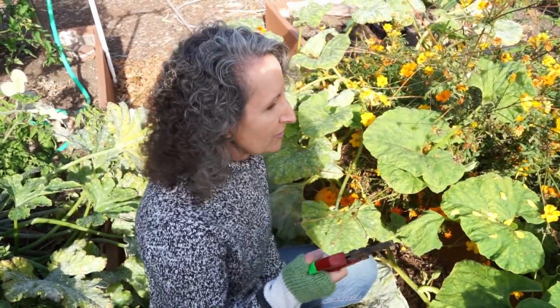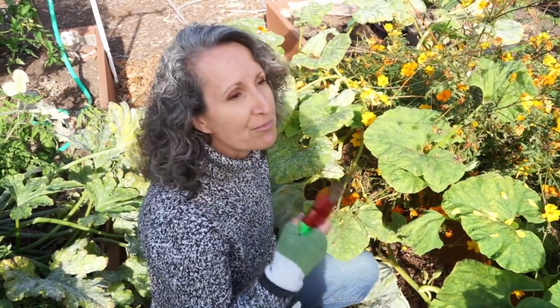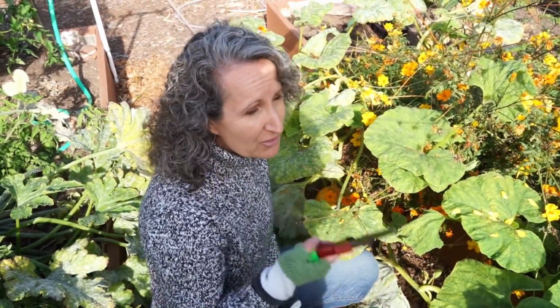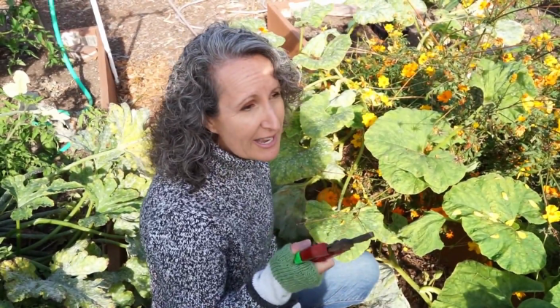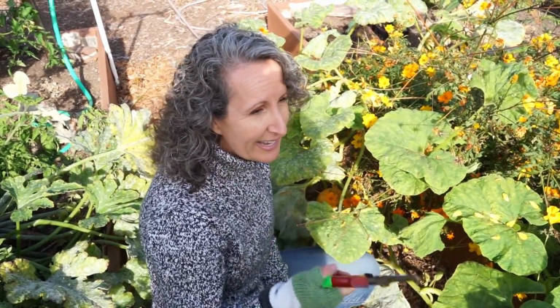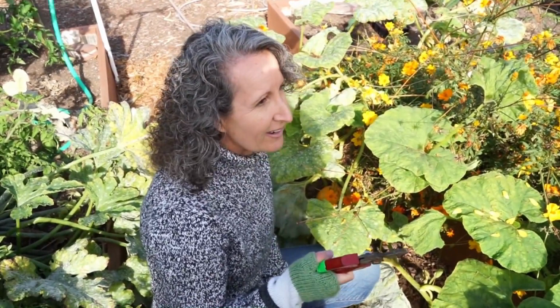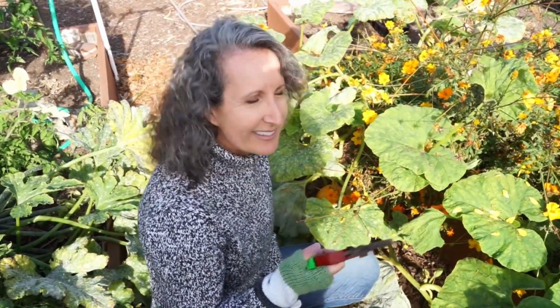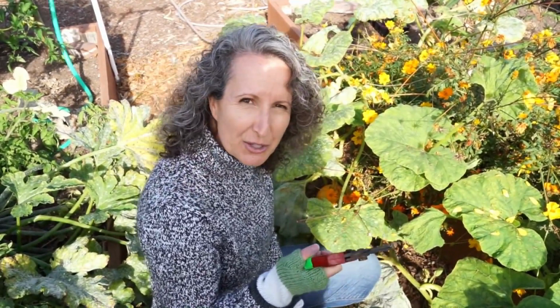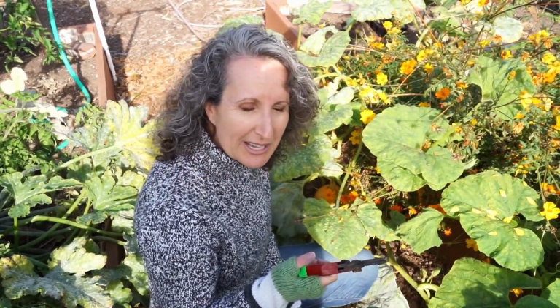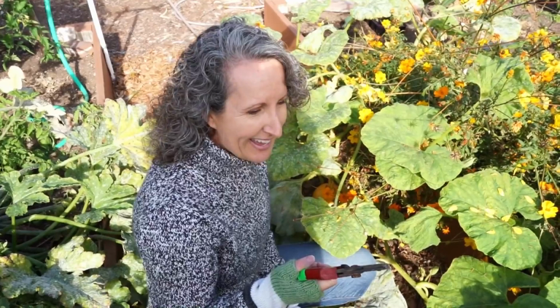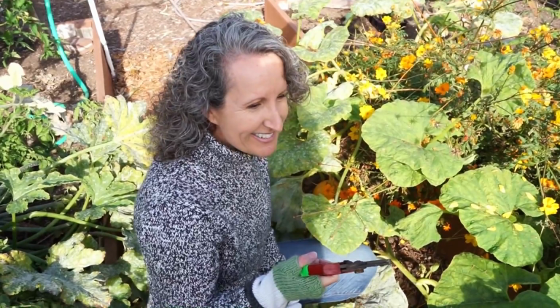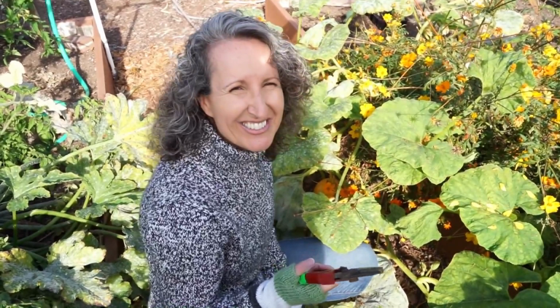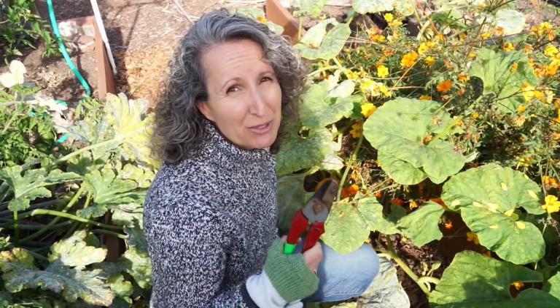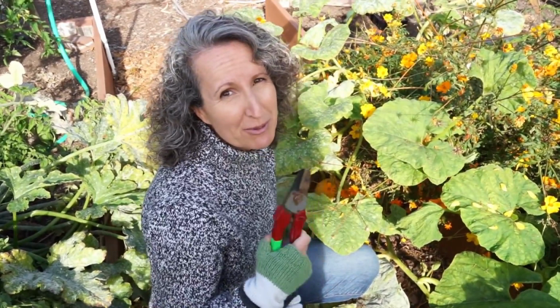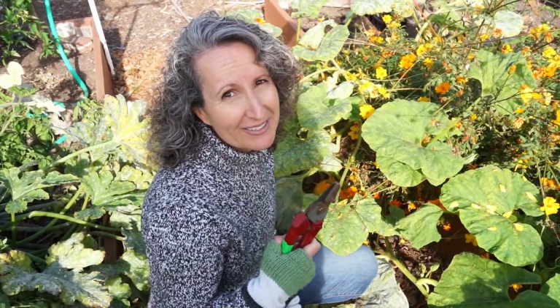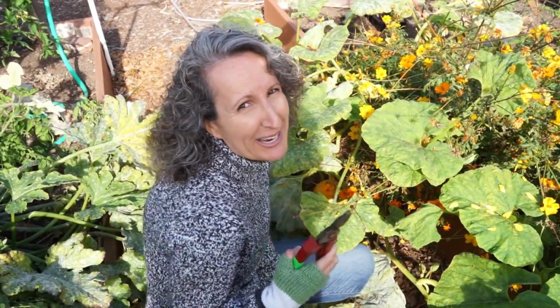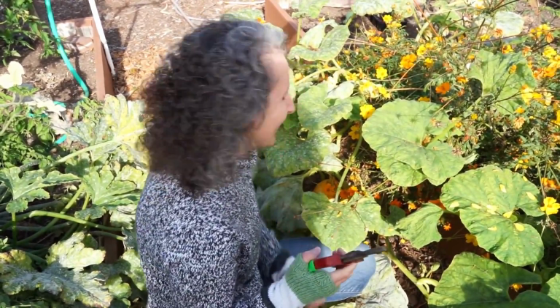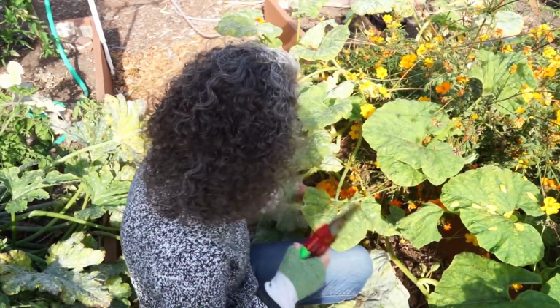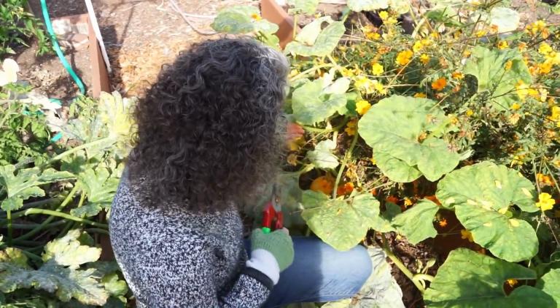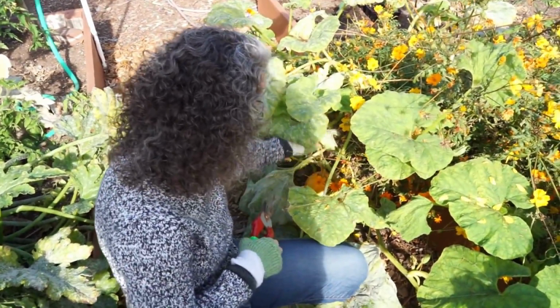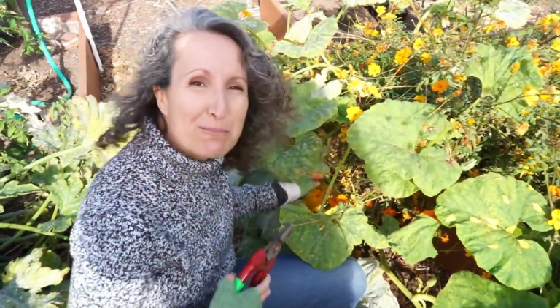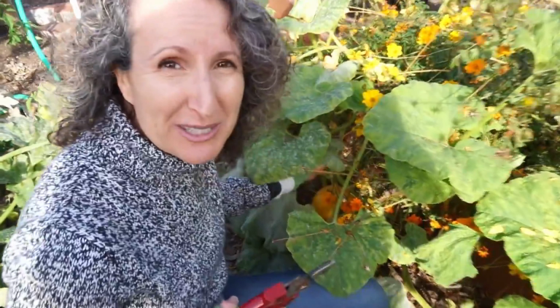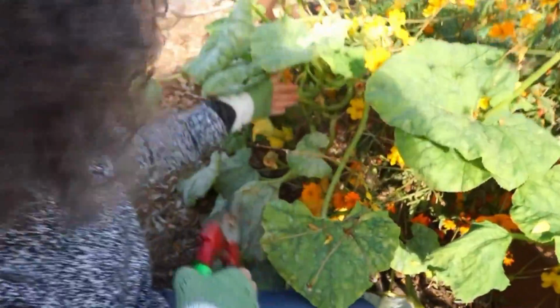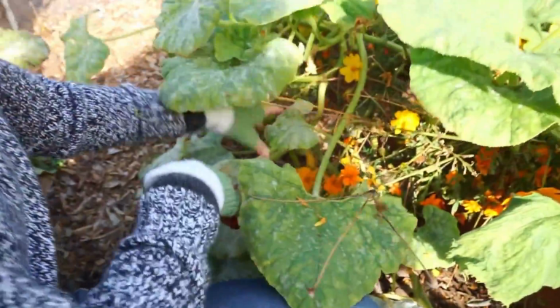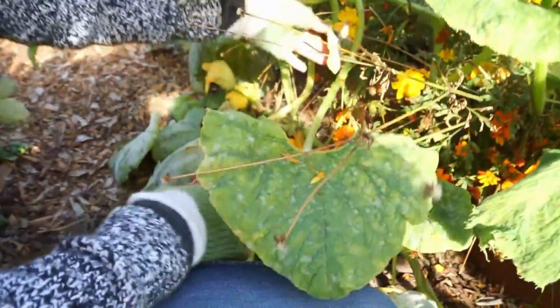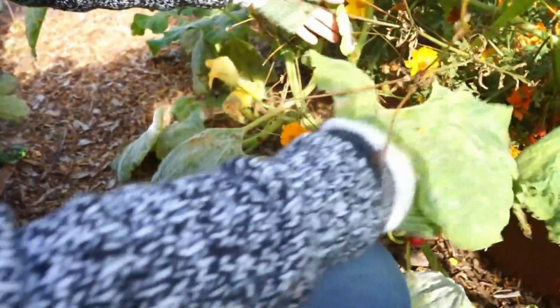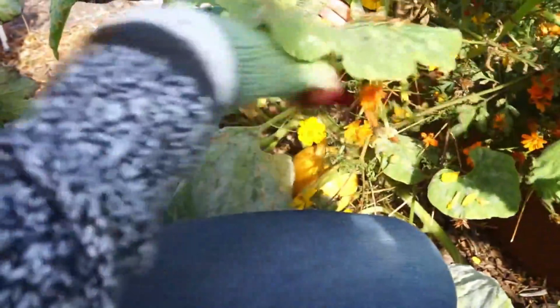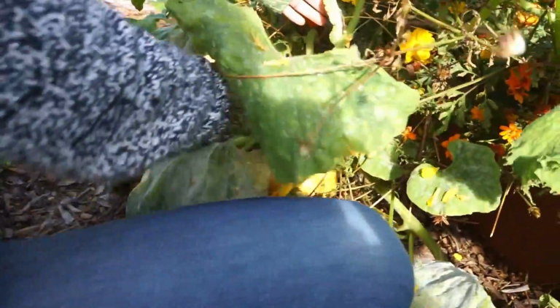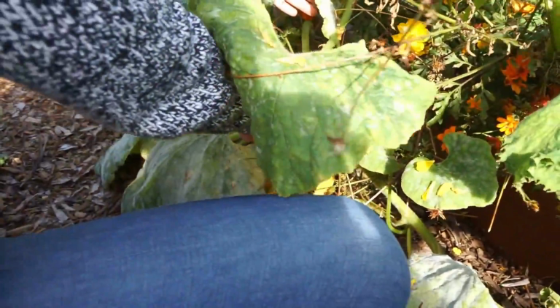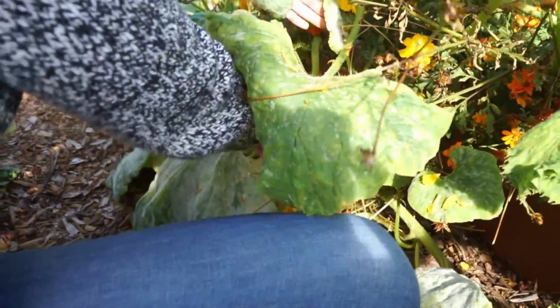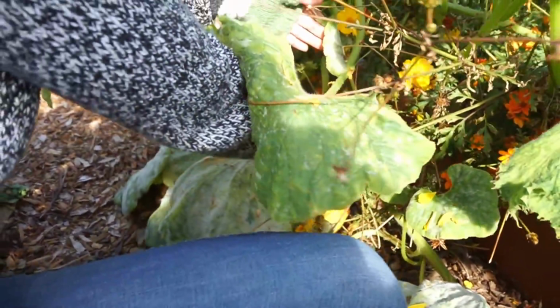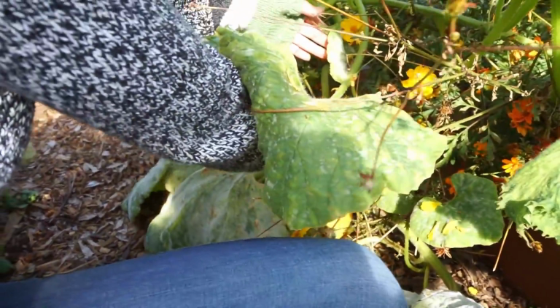So there was a contest late October and it's December and my pumpkin has just been growing. So I wanted to show you the biggest one that I have right now. Here it is right here and I'm going to cut it off so I could show you.